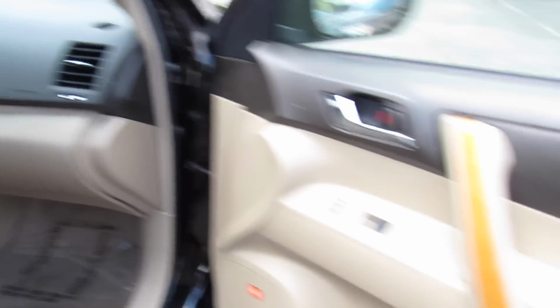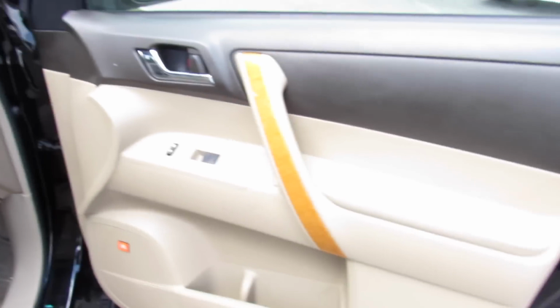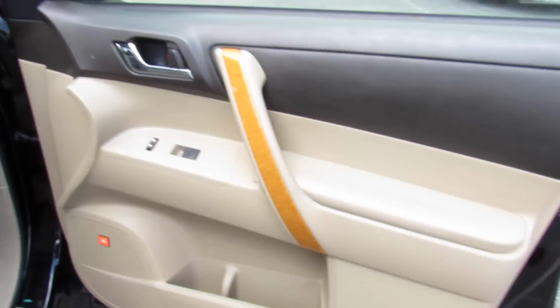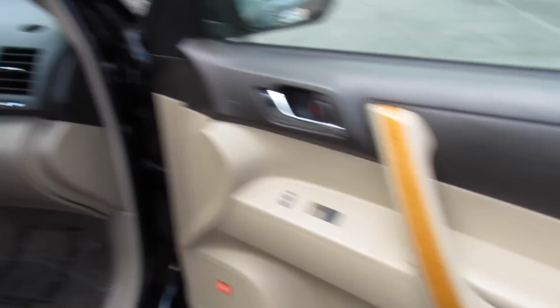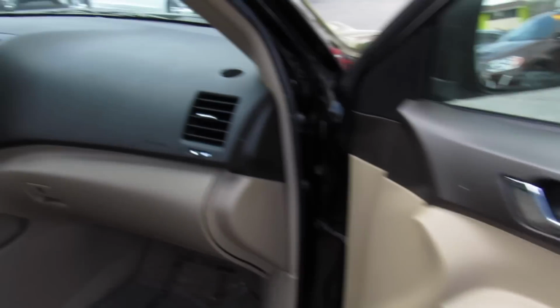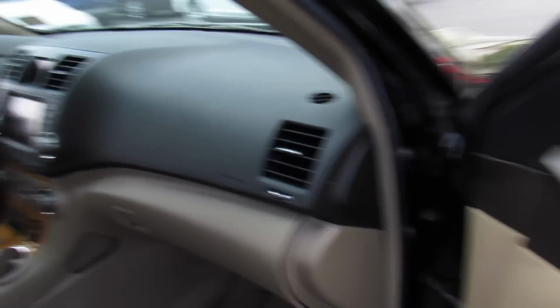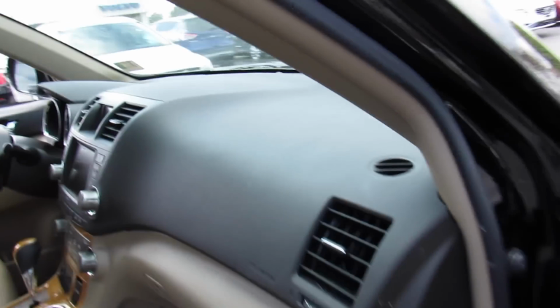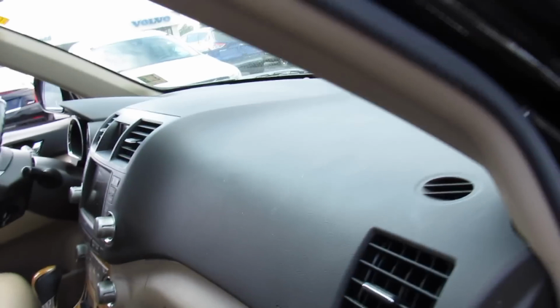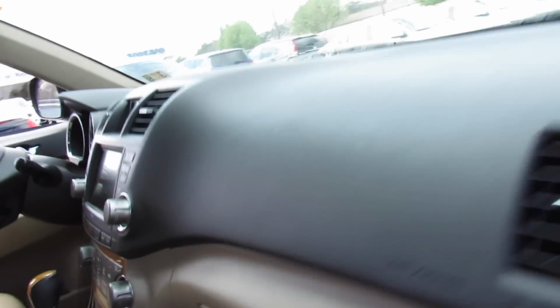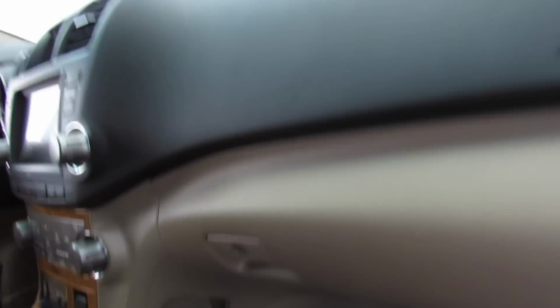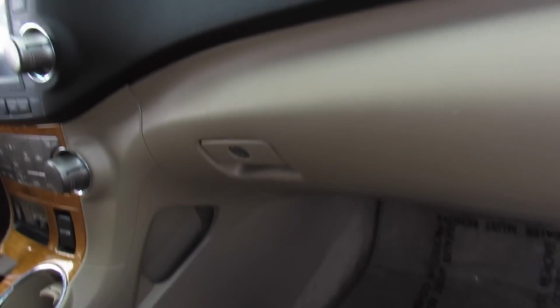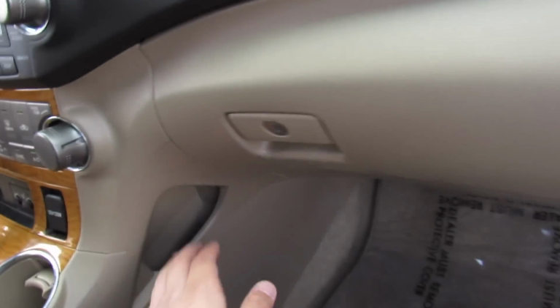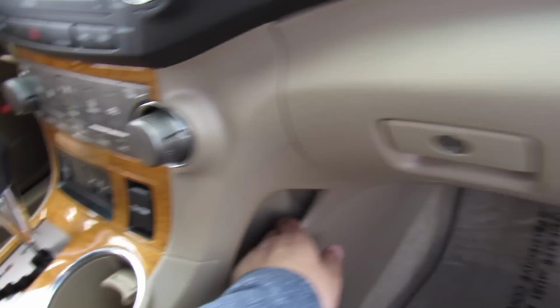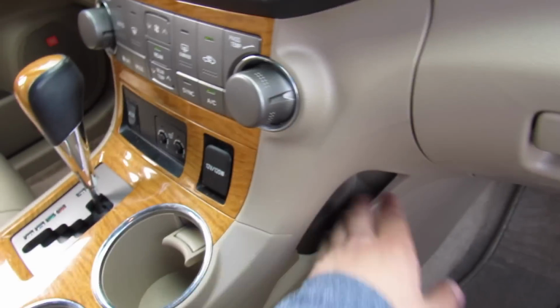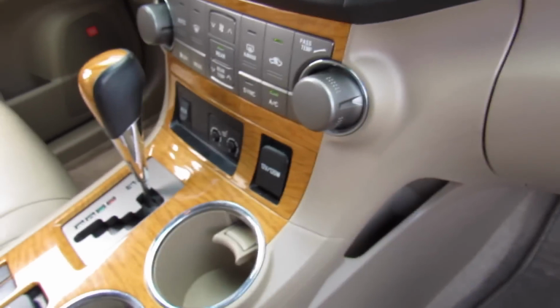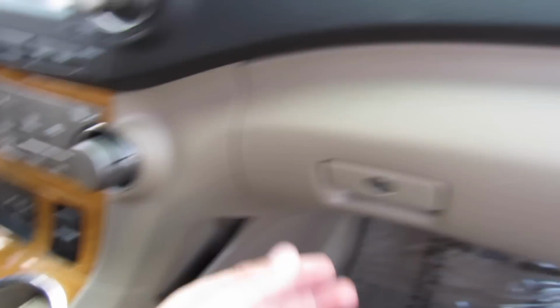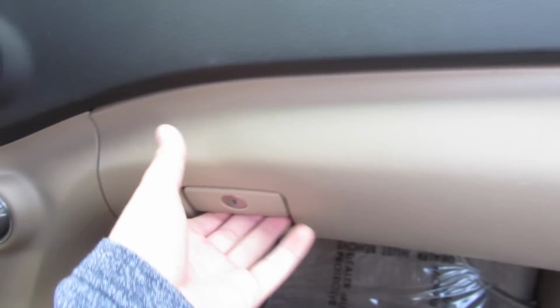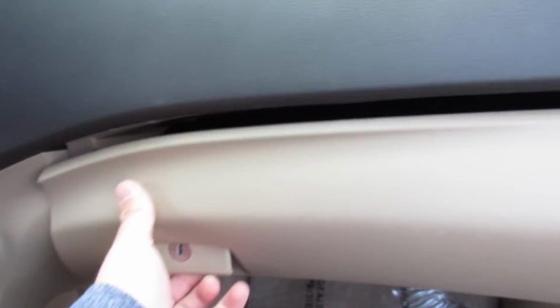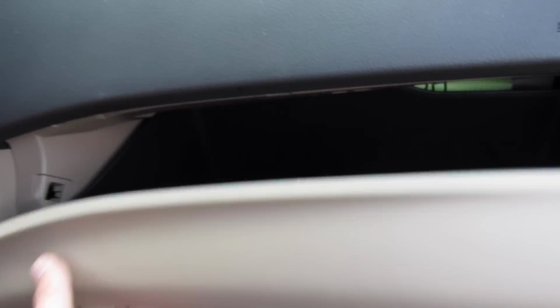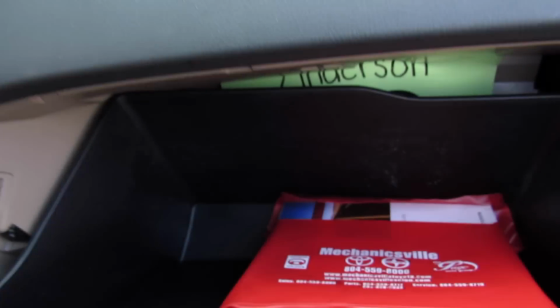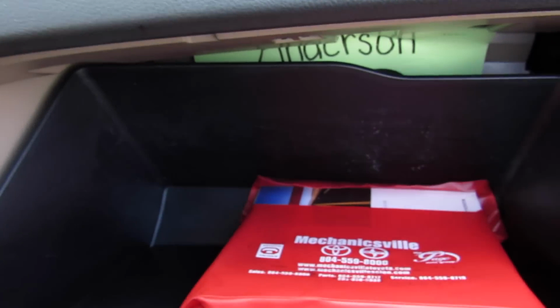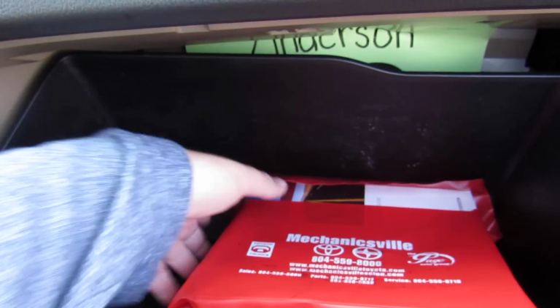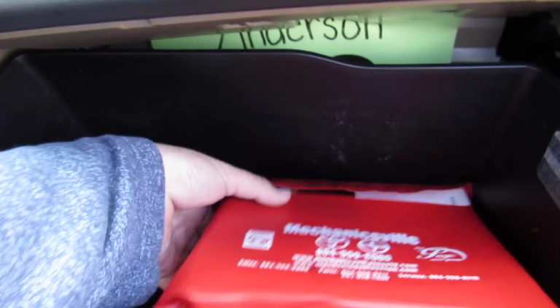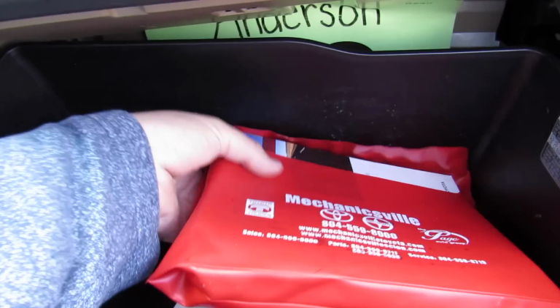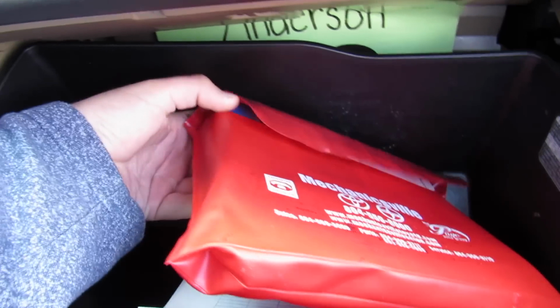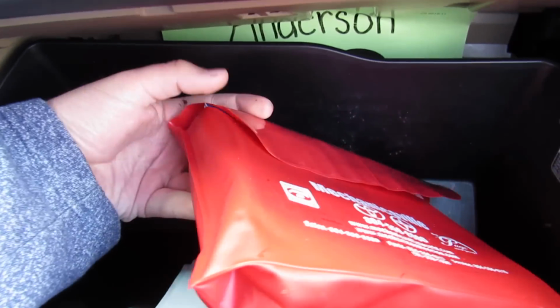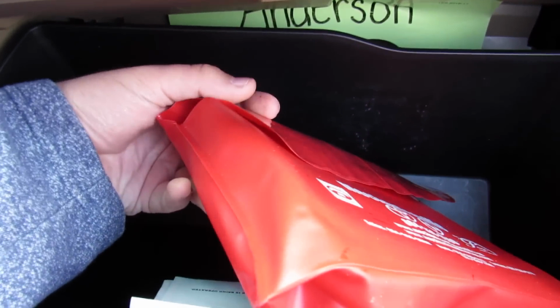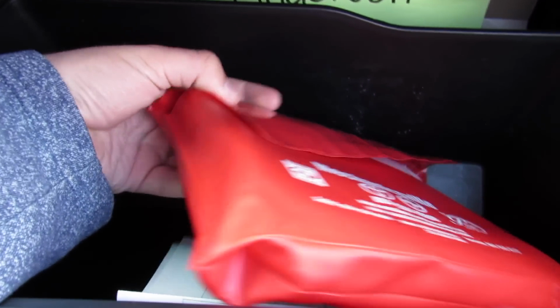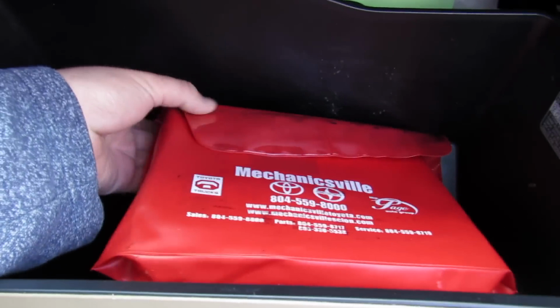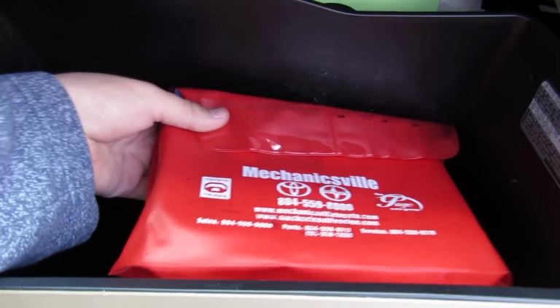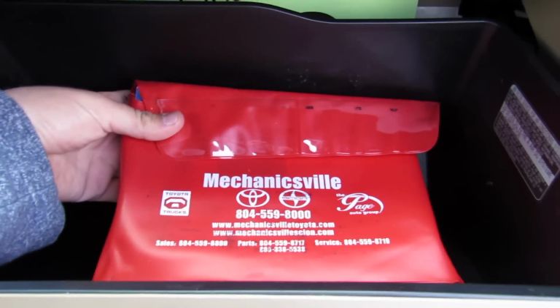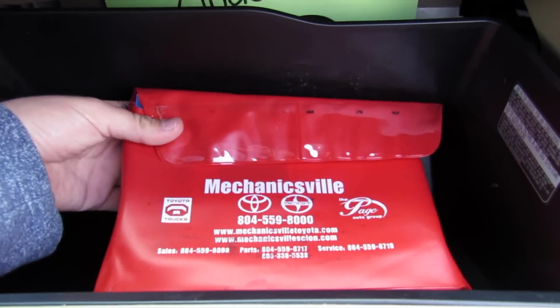Overall this is a very clean vehicle, with storage and all of that. All of the original owner's literature is included inside of here.